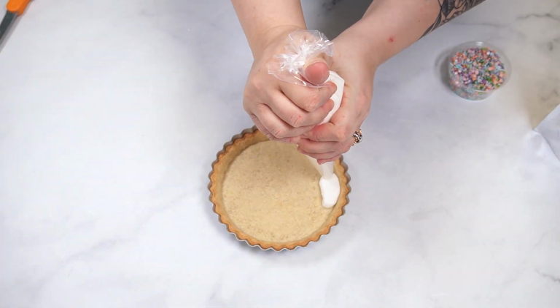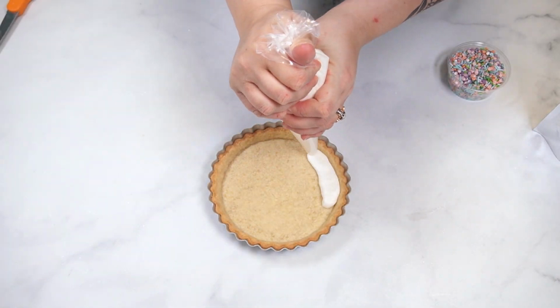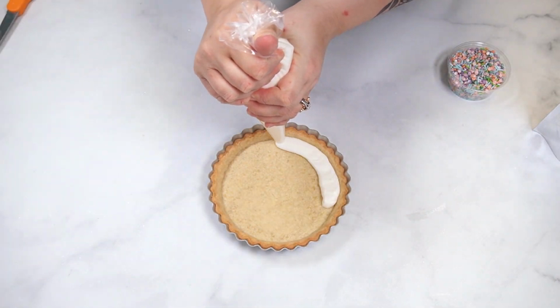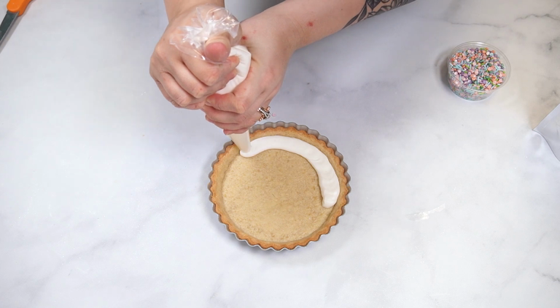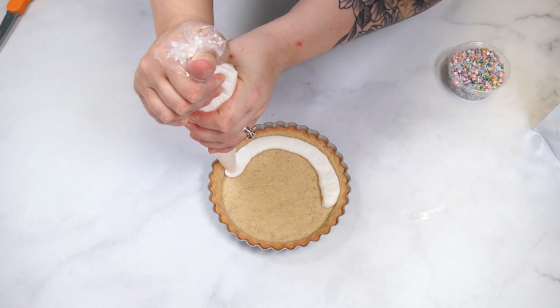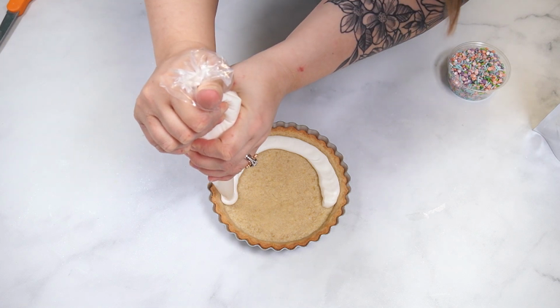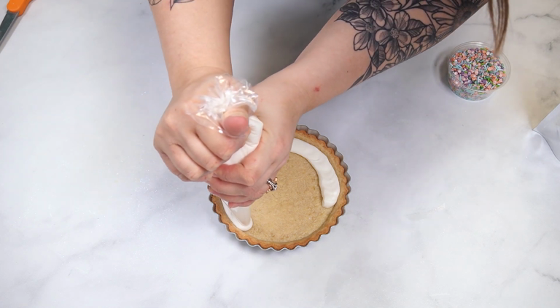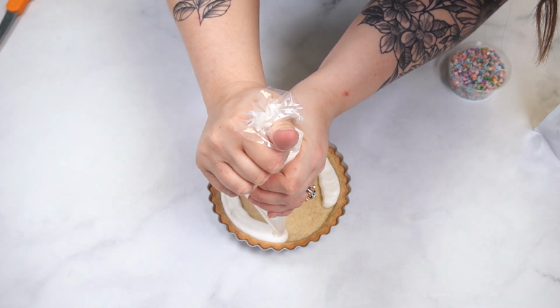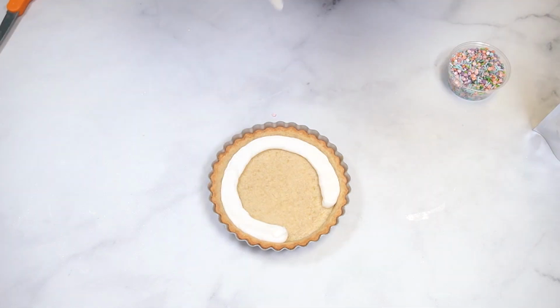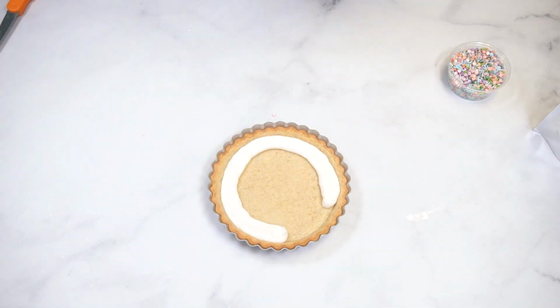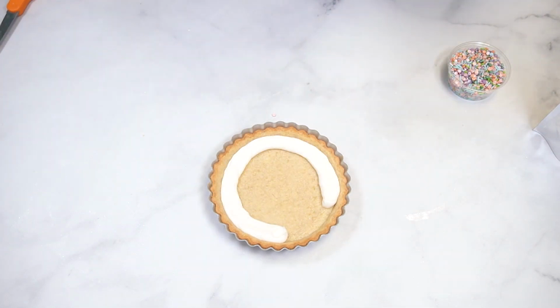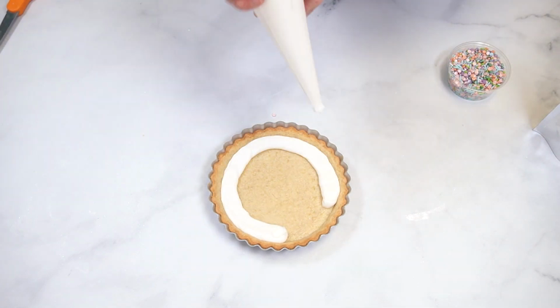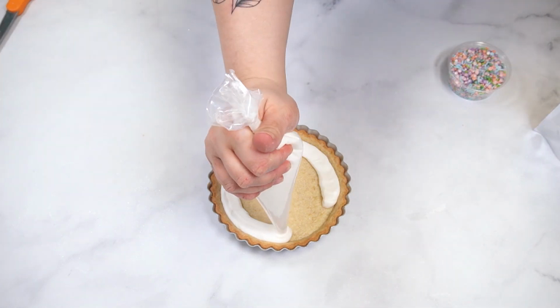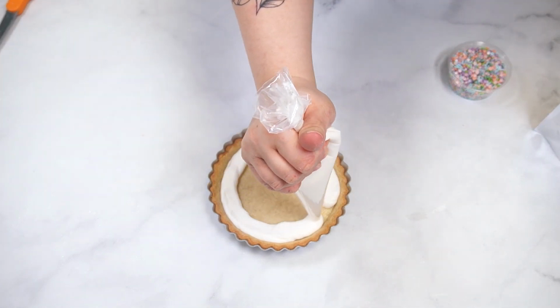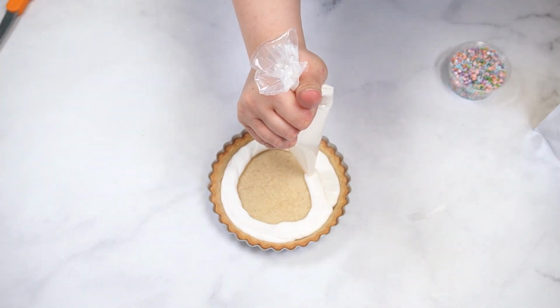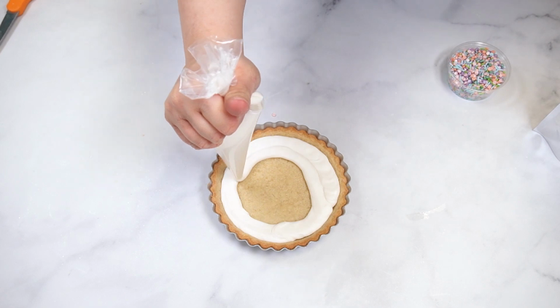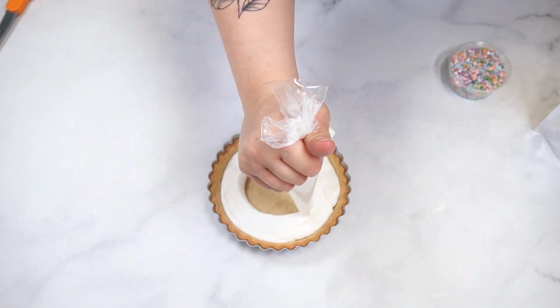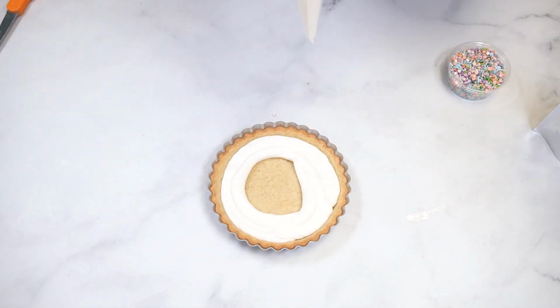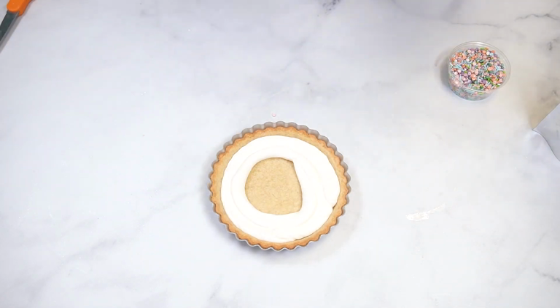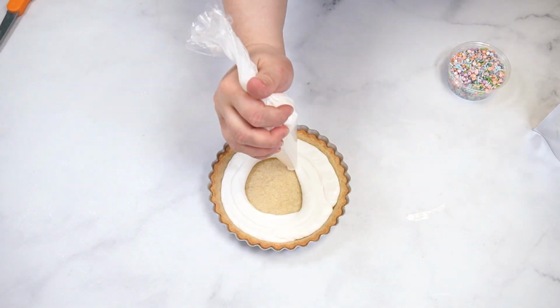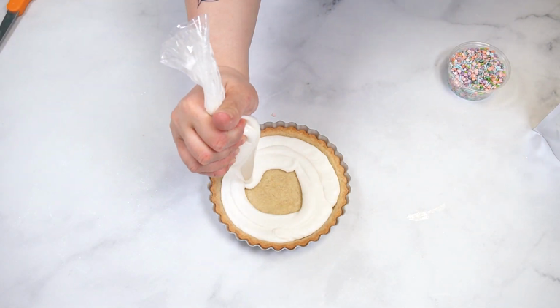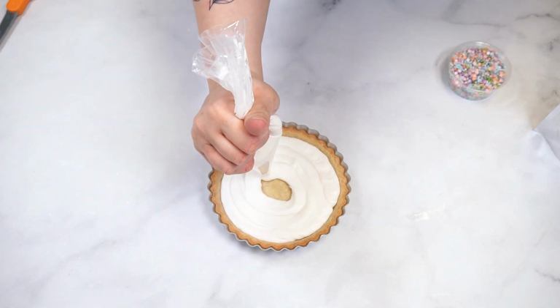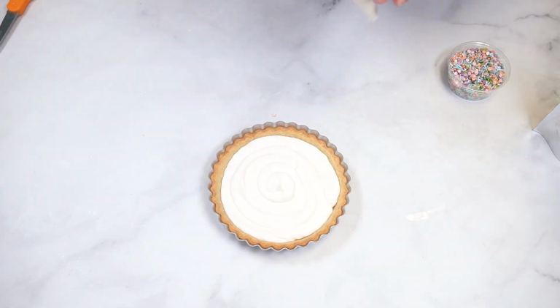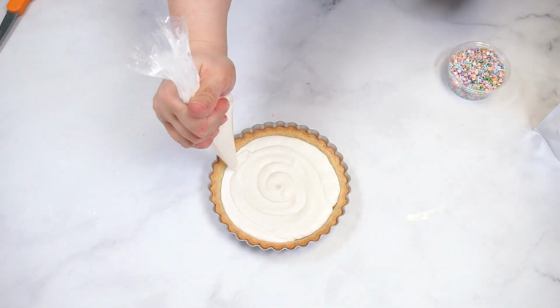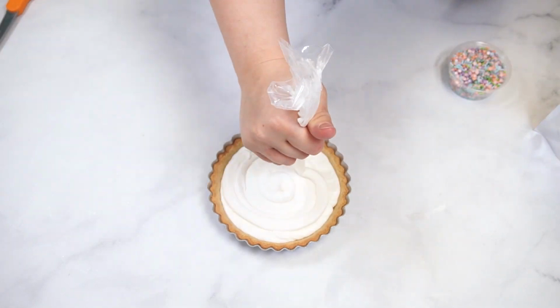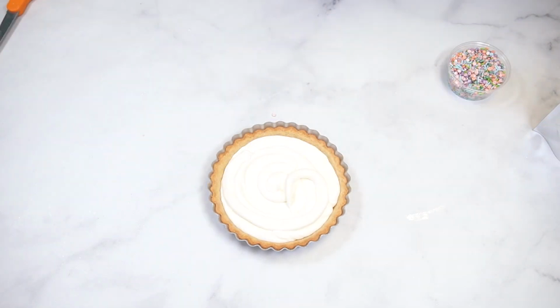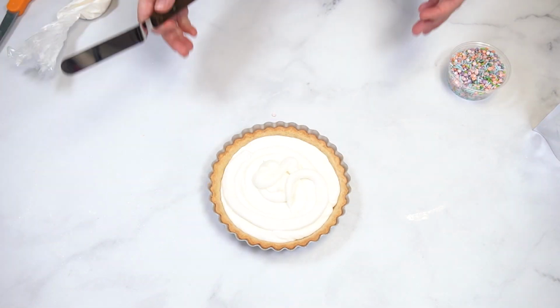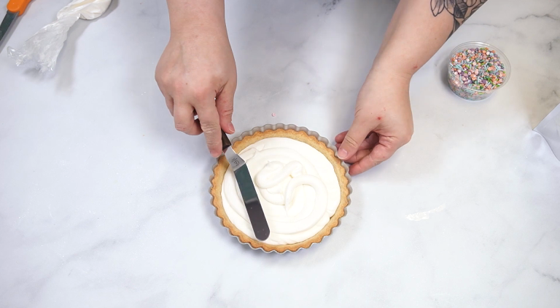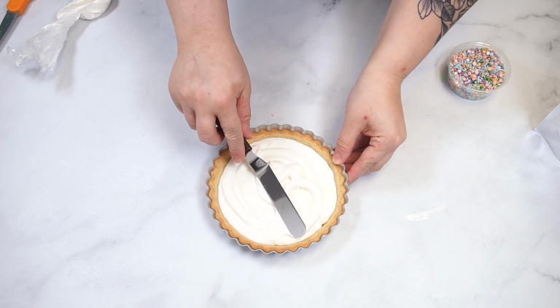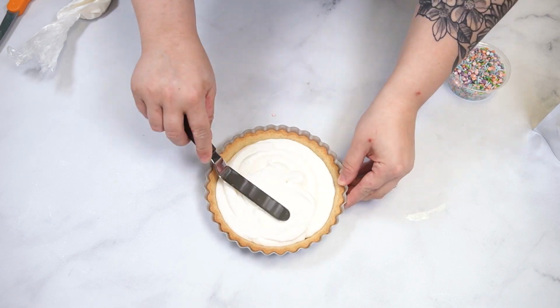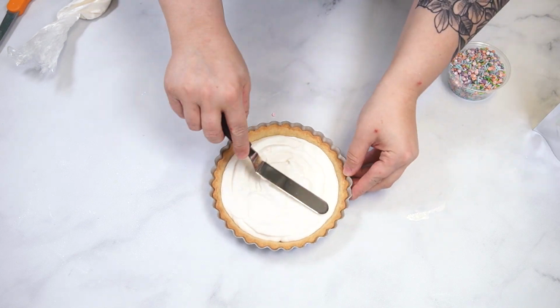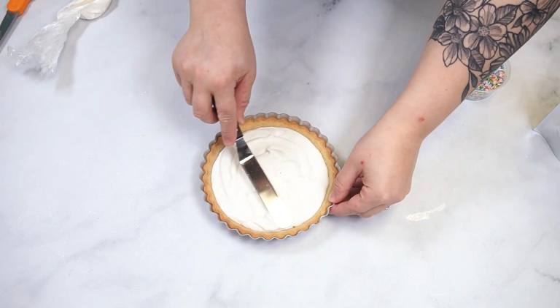Once the sugar cookie is cool, pipe the flavored buttercream so that it covers the bottom. Use an angled spatula to smooth the buttercream.